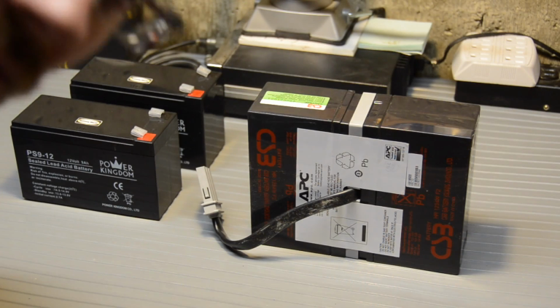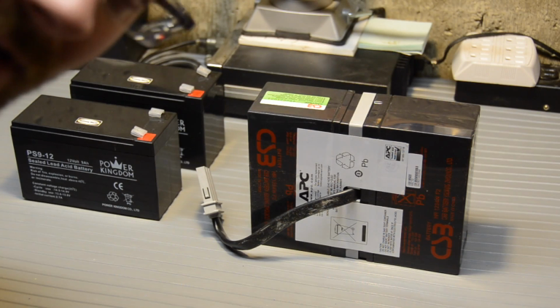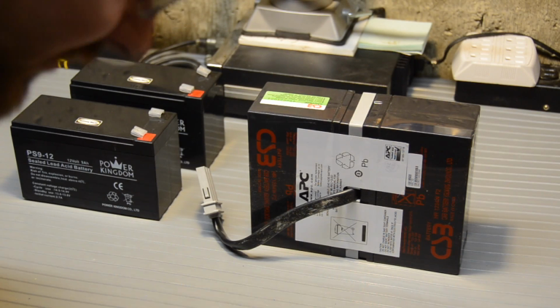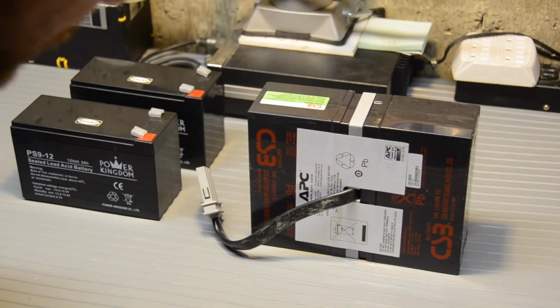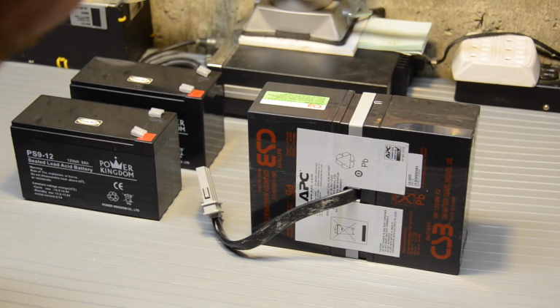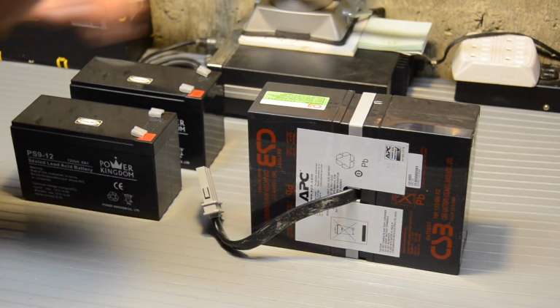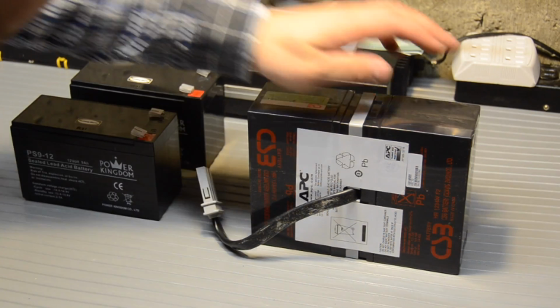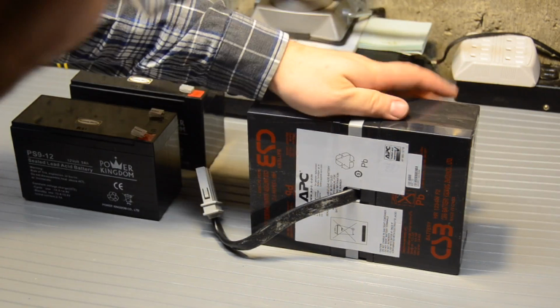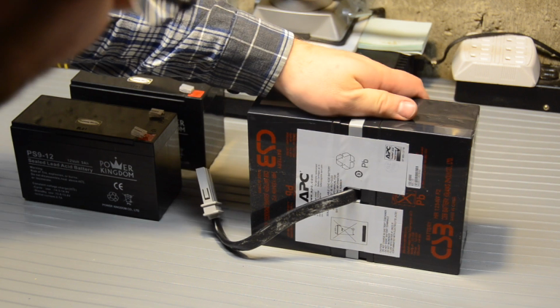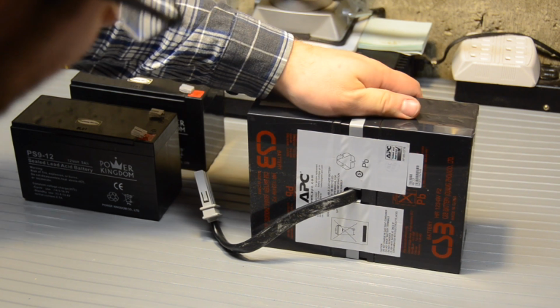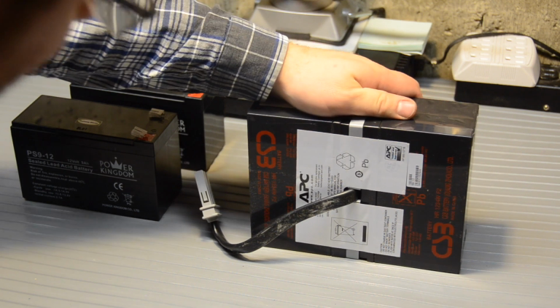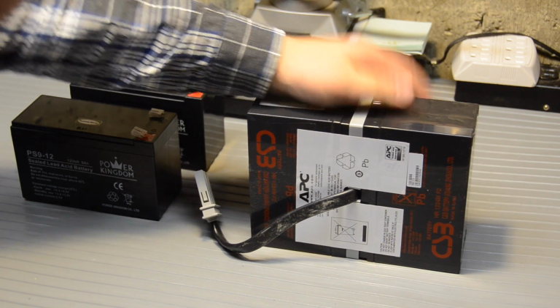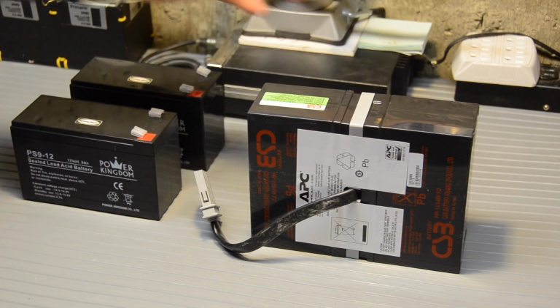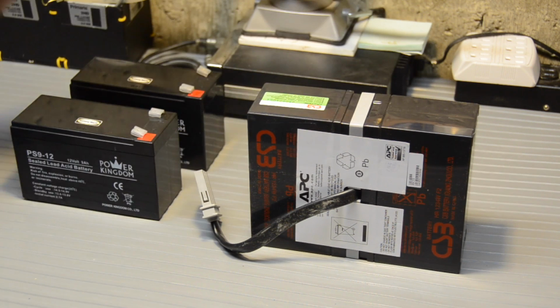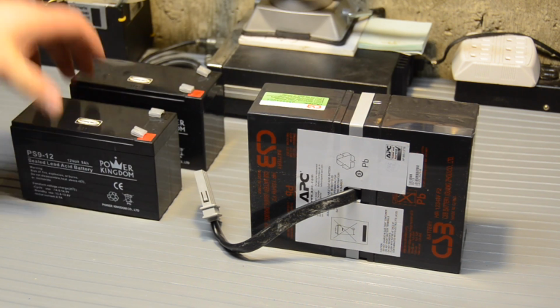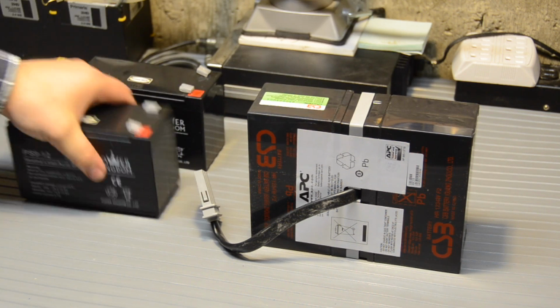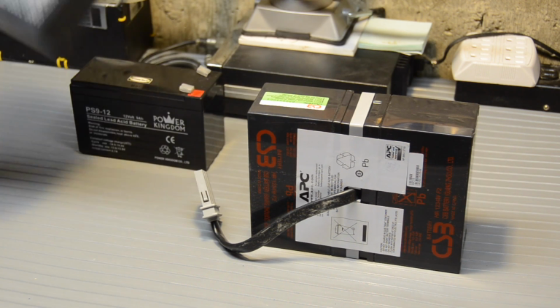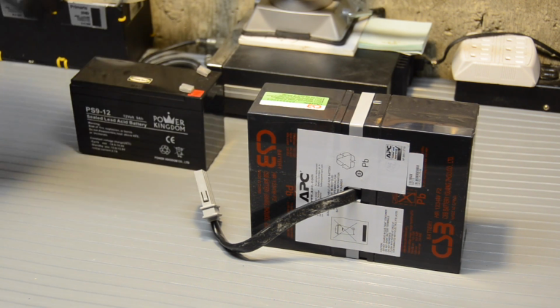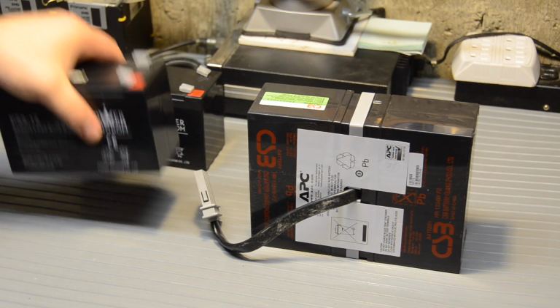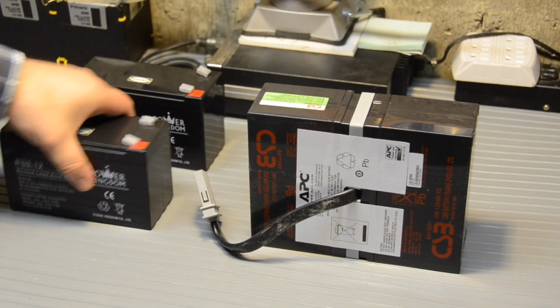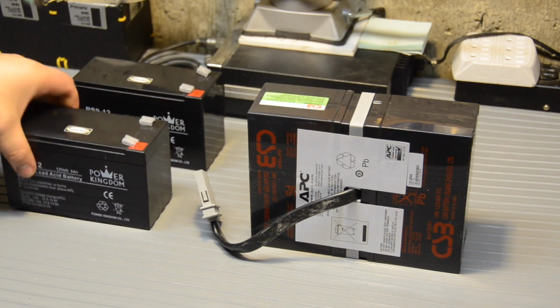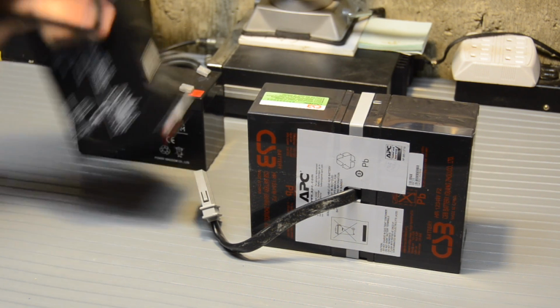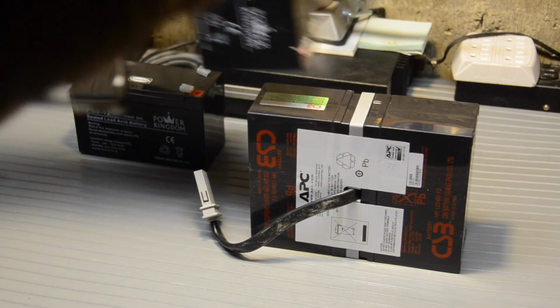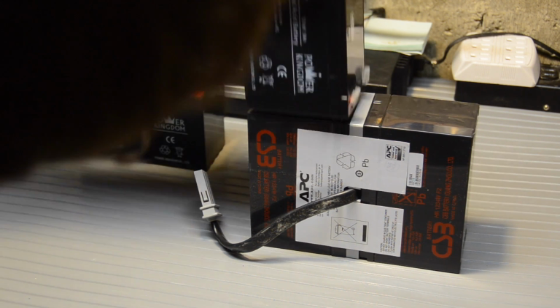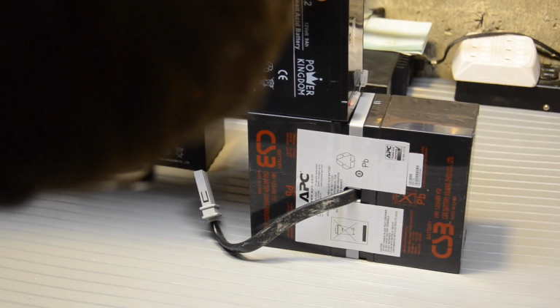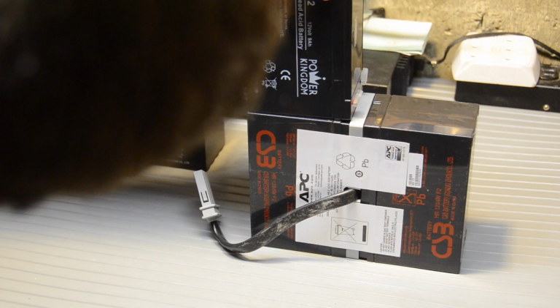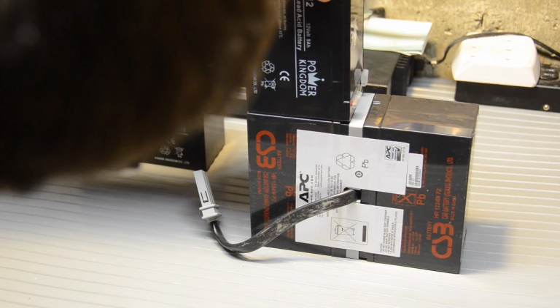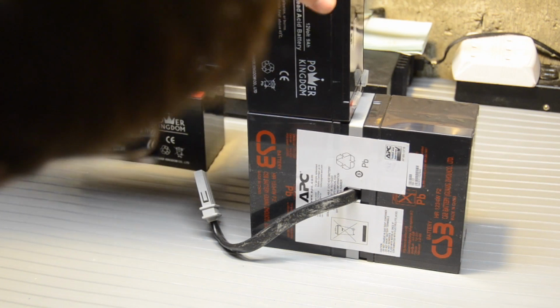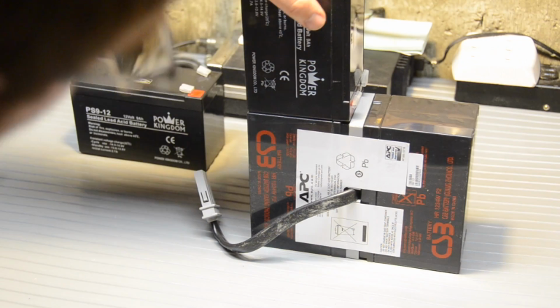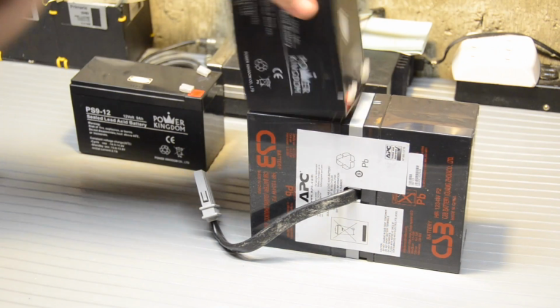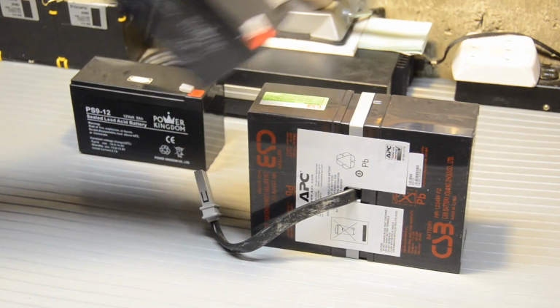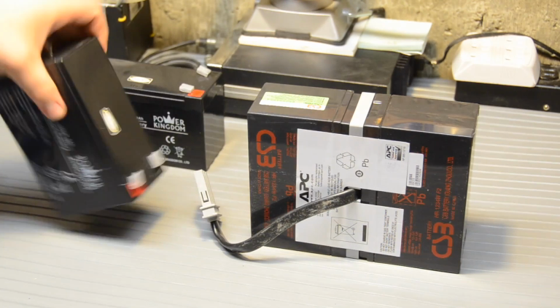So we've got the battery out now, and here we are at the workbench. Here are our replacement batteries — they look like they're about the right size. Yeah, that looks good to me.